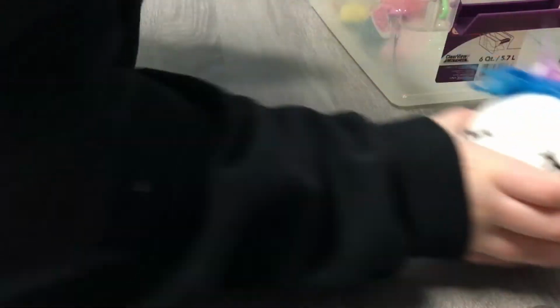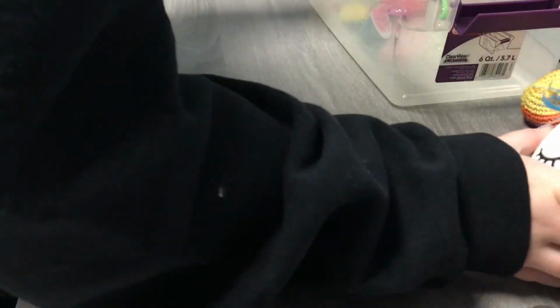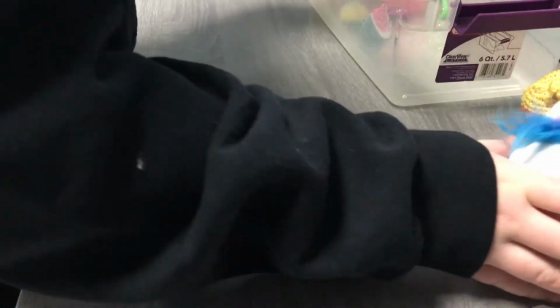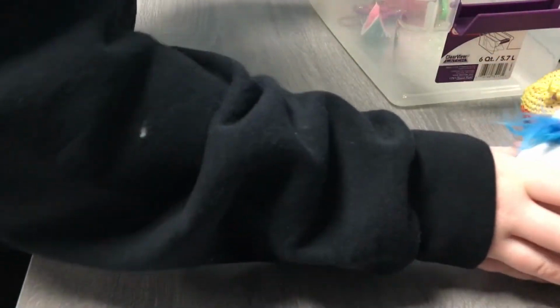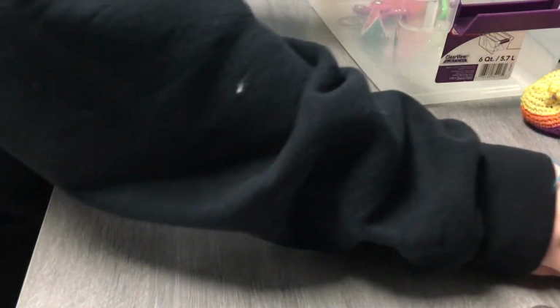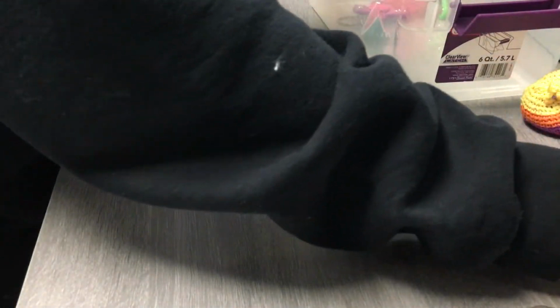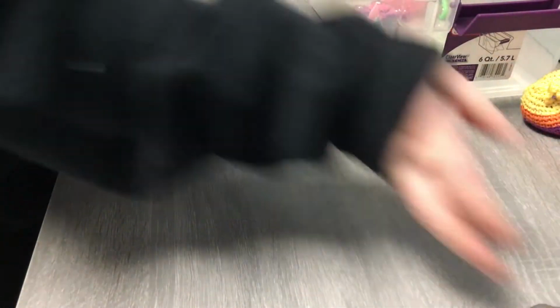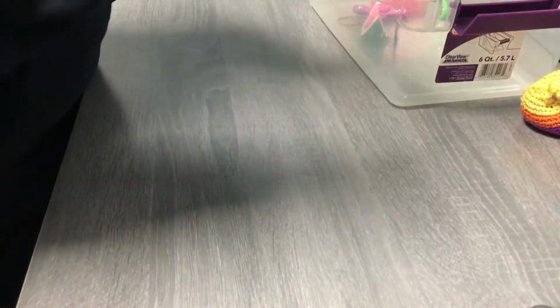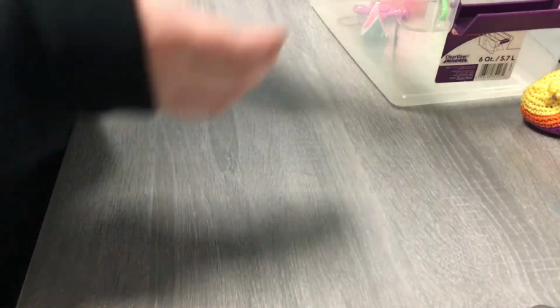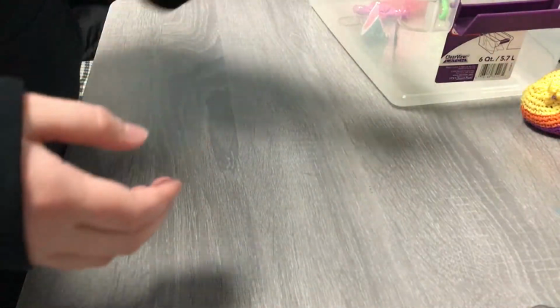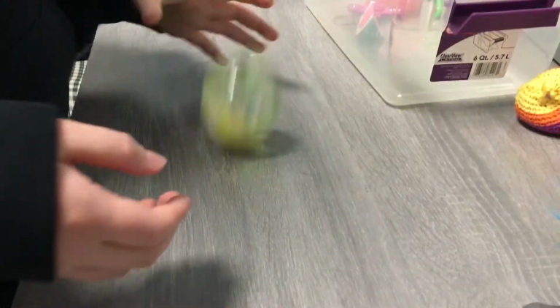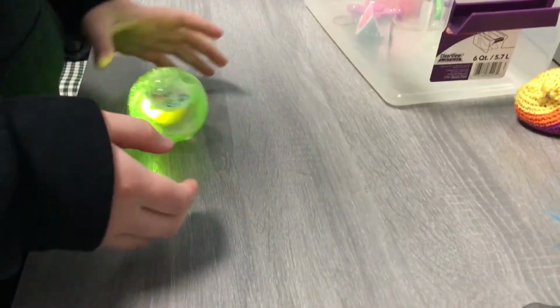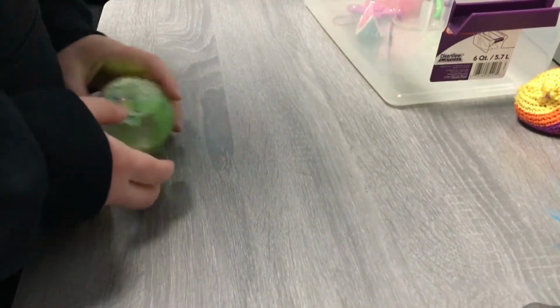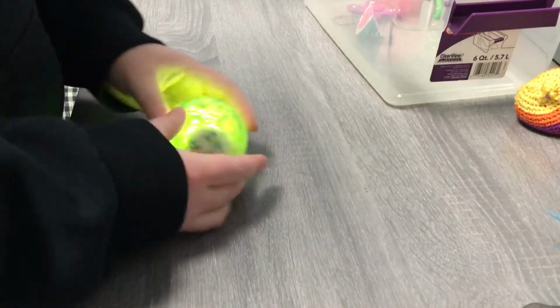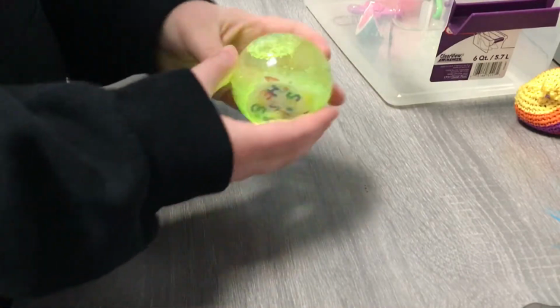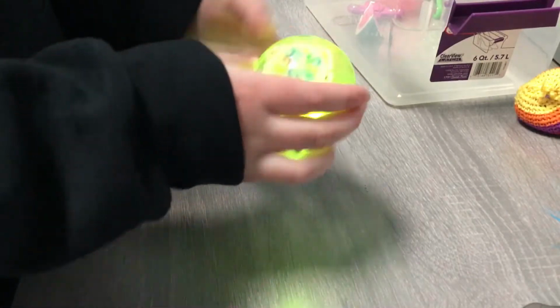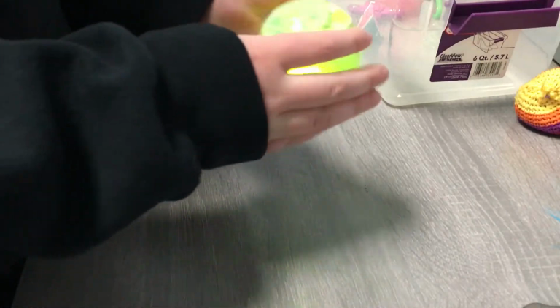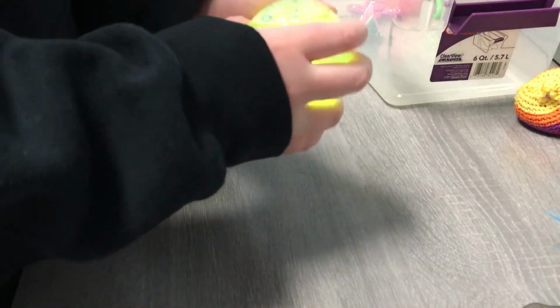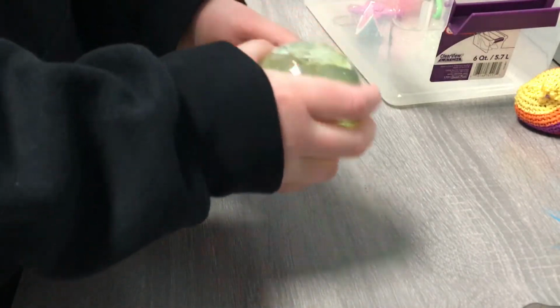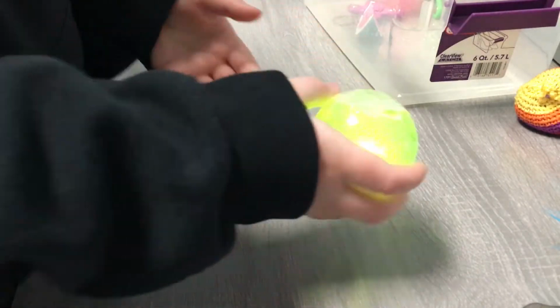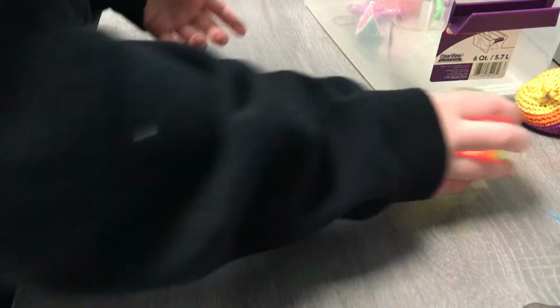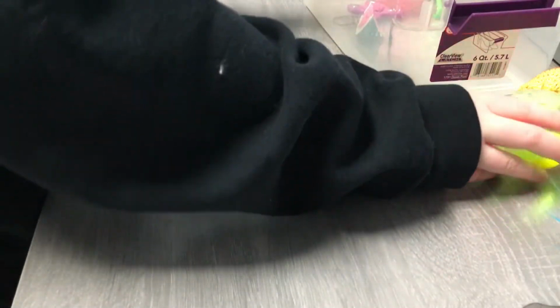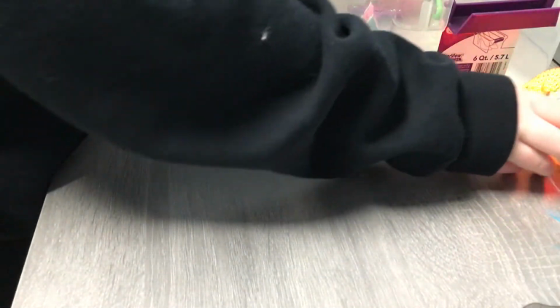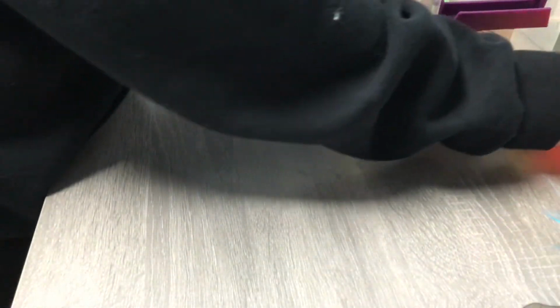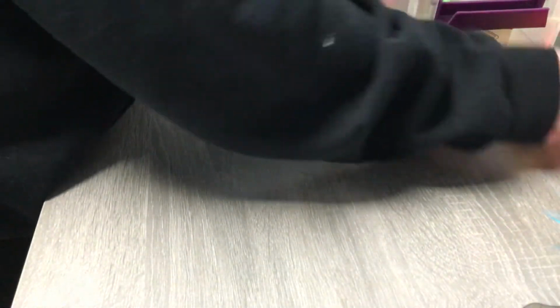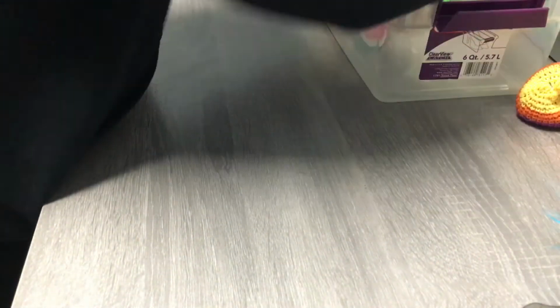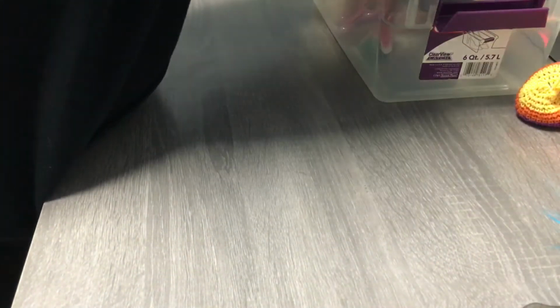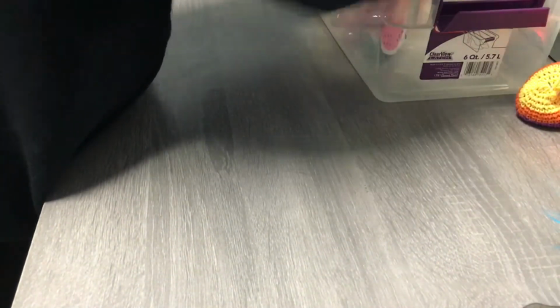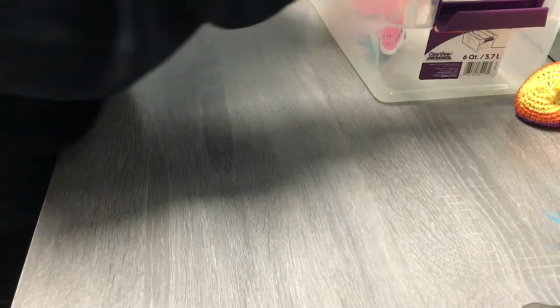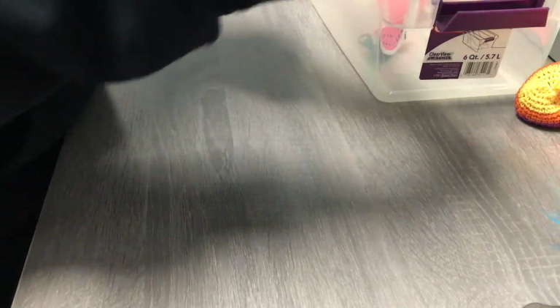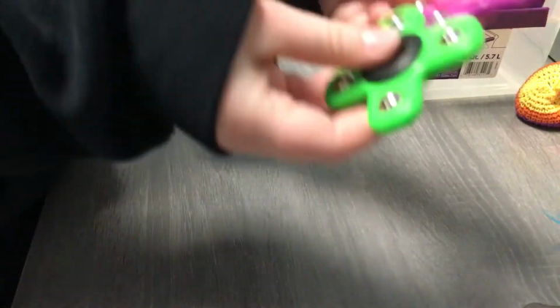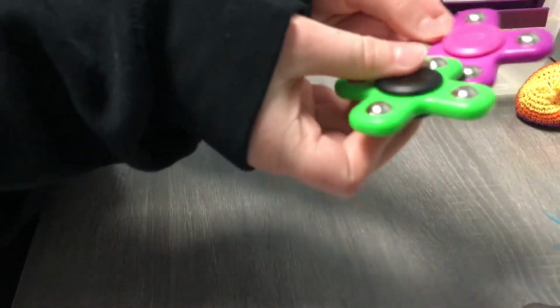We have this ball — it bounces and it makes white — and then we have two fidget spinners.